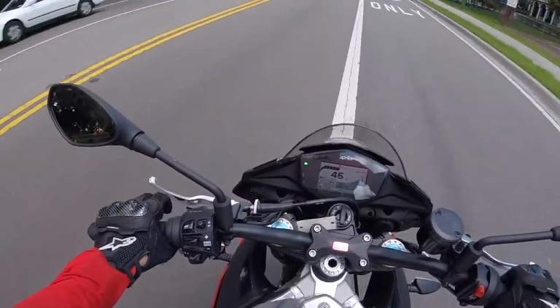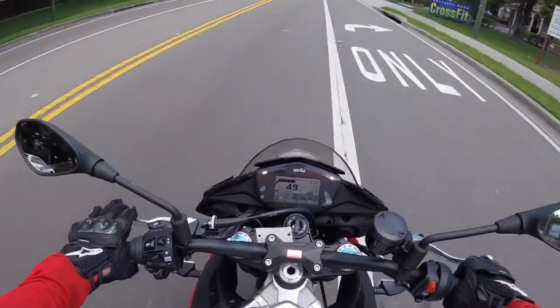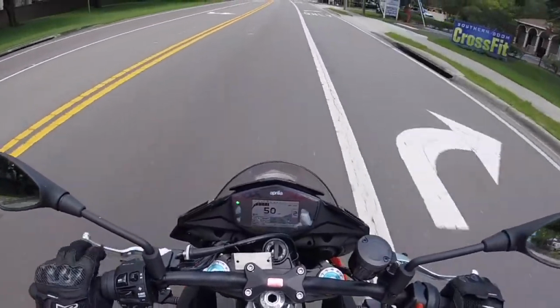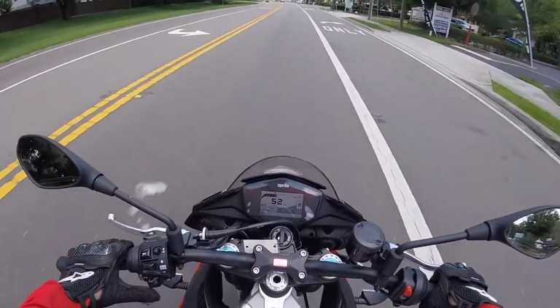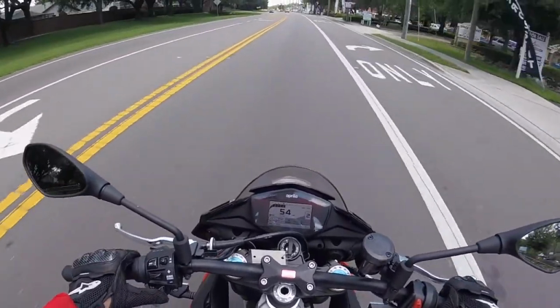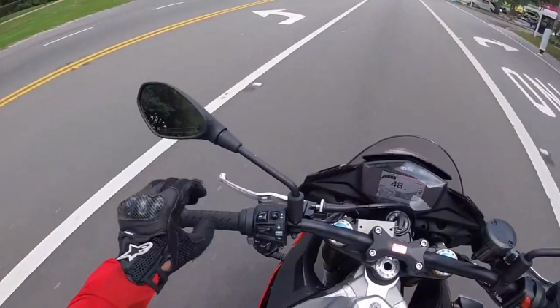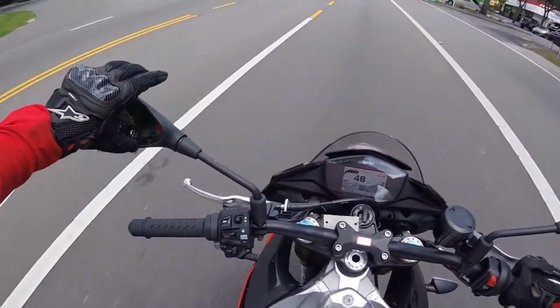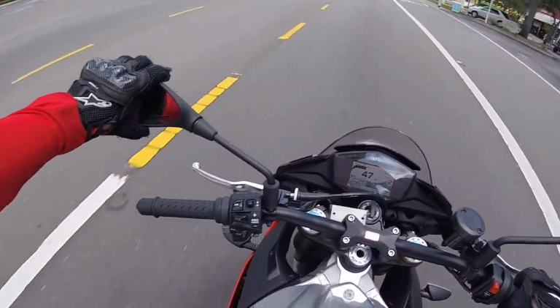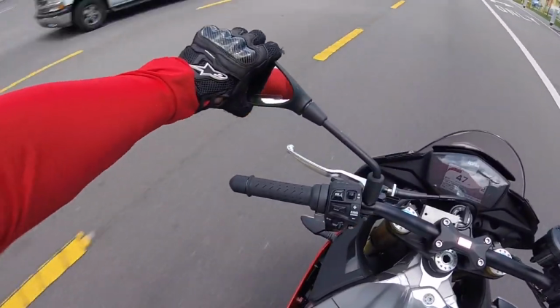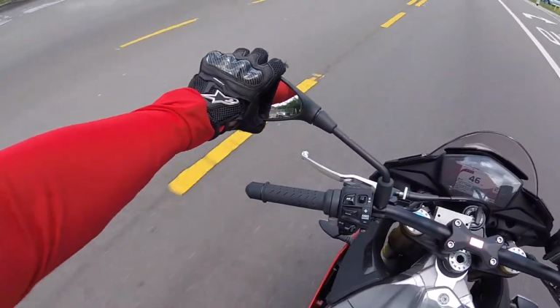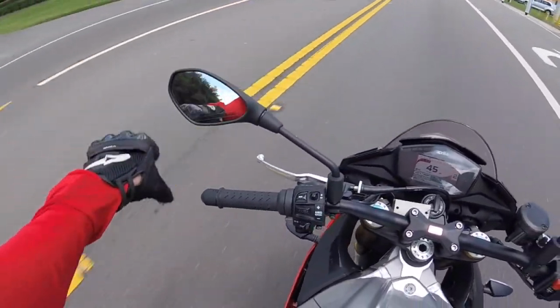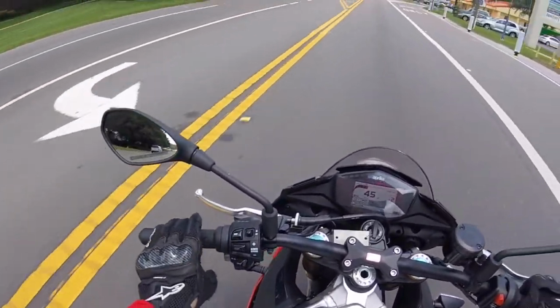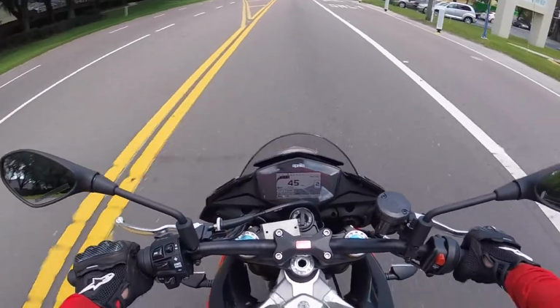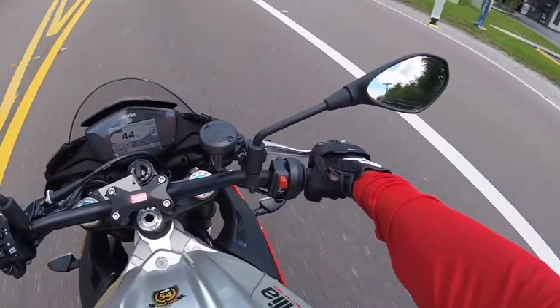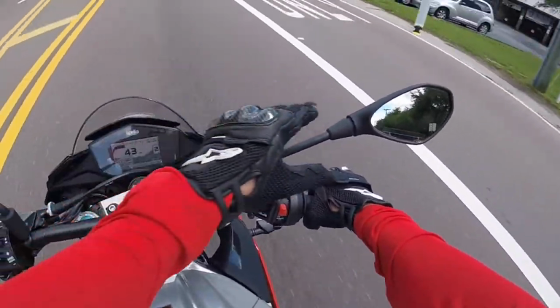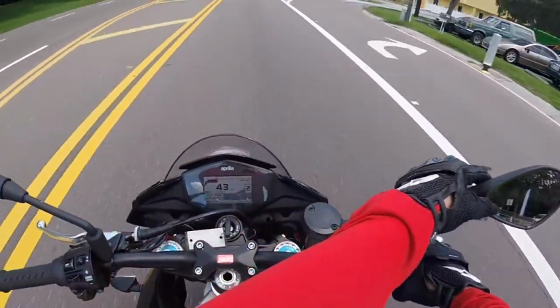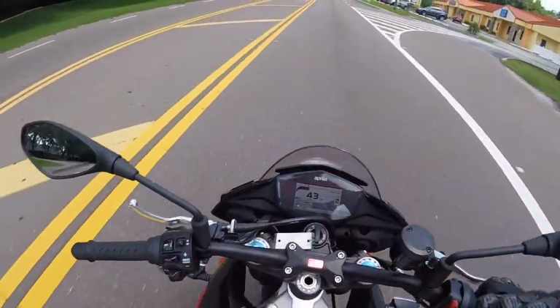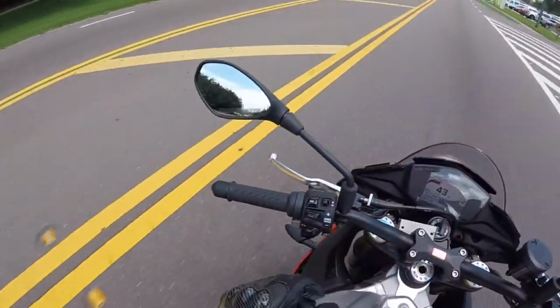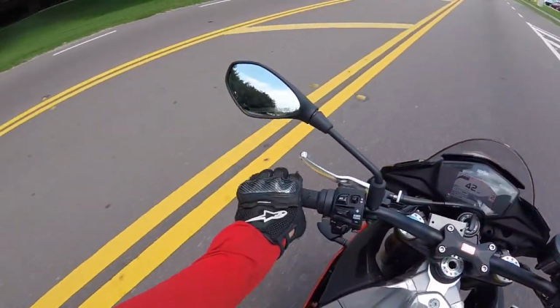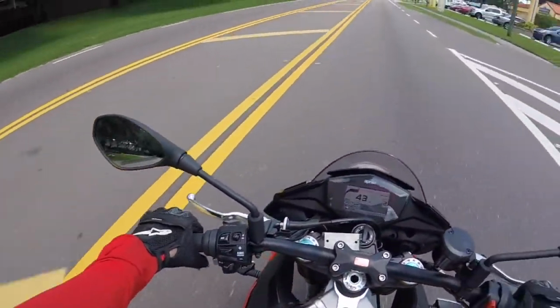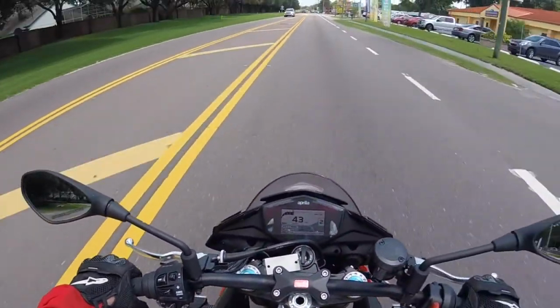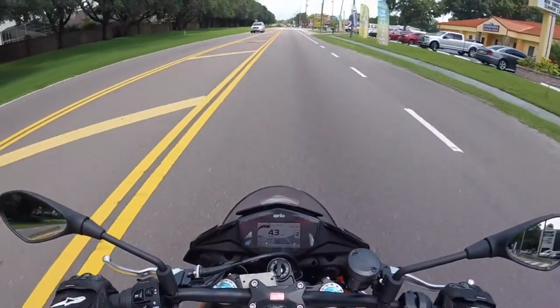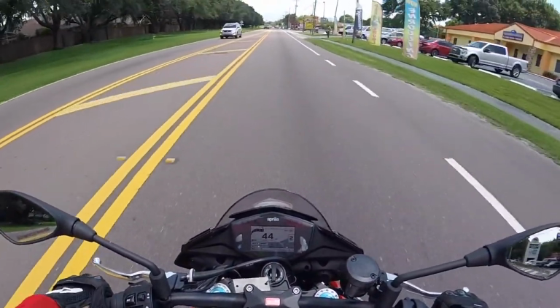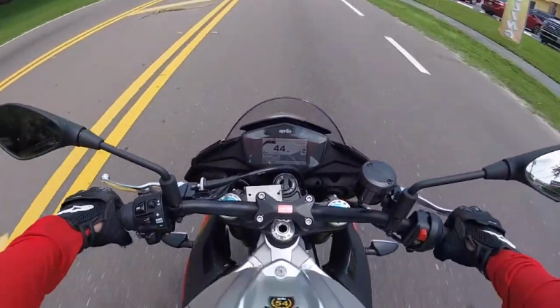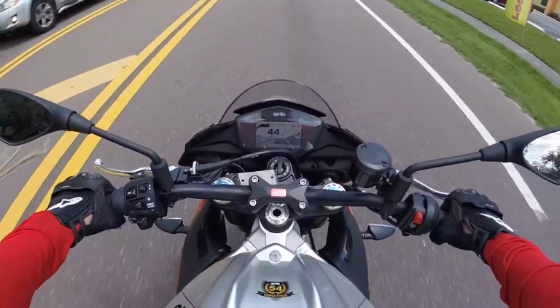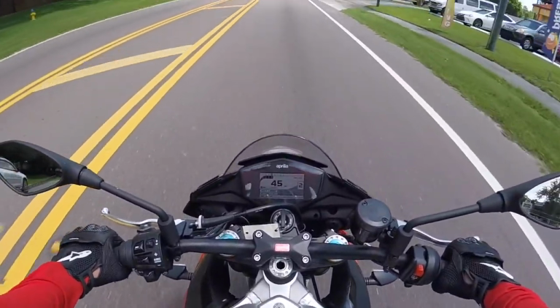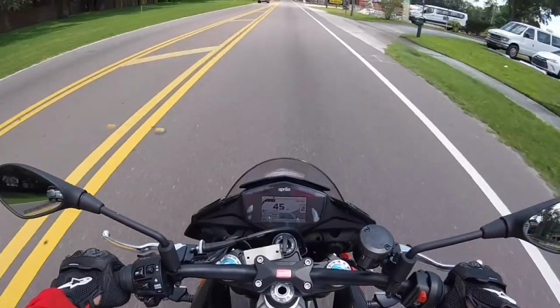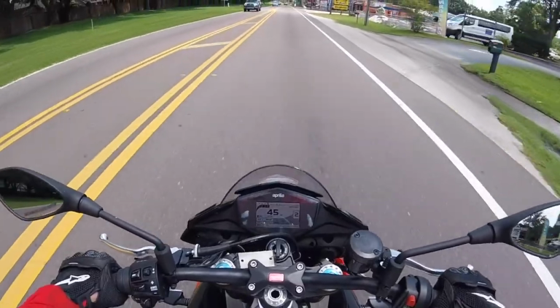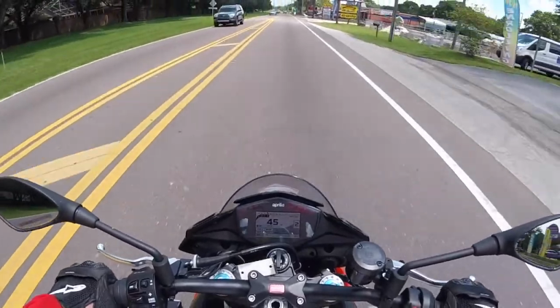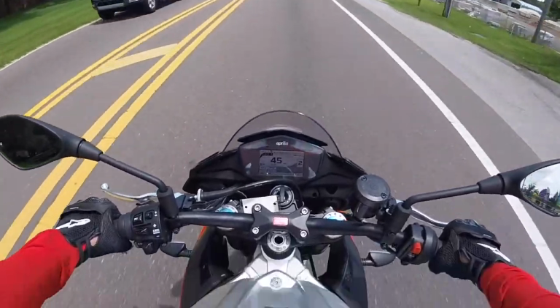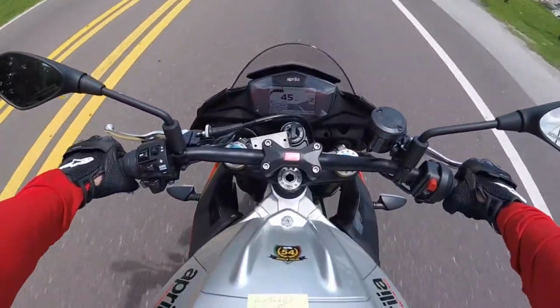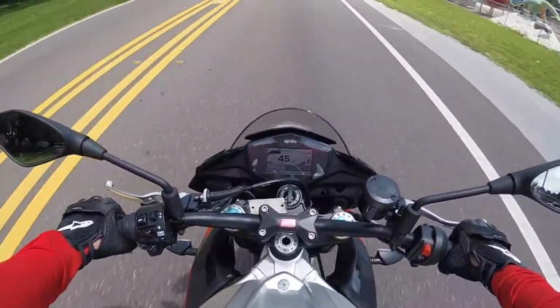Woo, what a wheelie there! Let me adjust these mirrors — there we go, now I can see. Freaking car trying to jump up on me. I'll tell you what, I love this mid-range power so far.